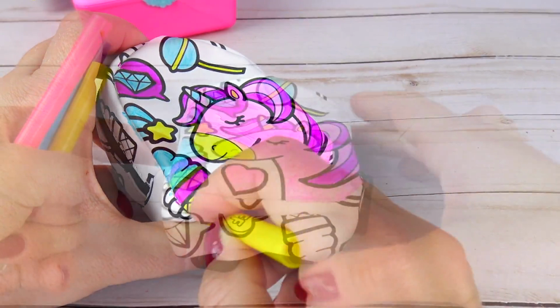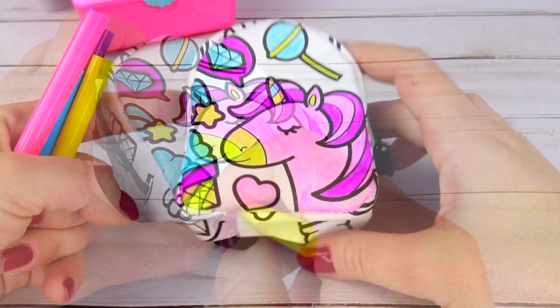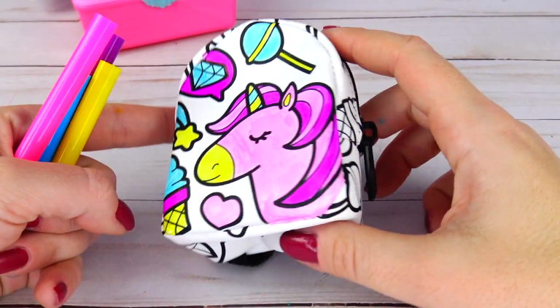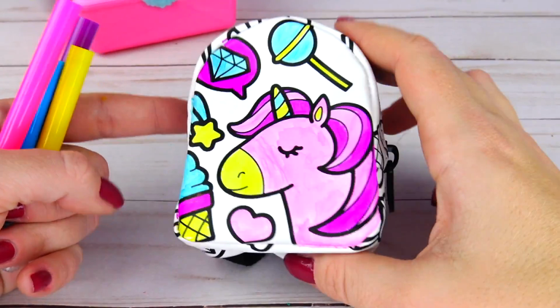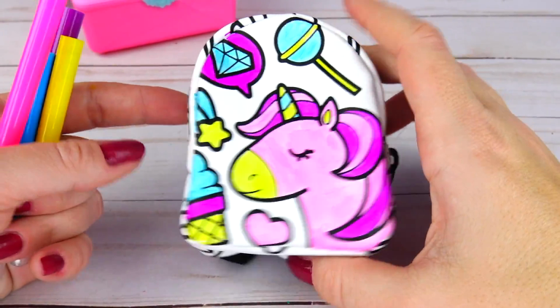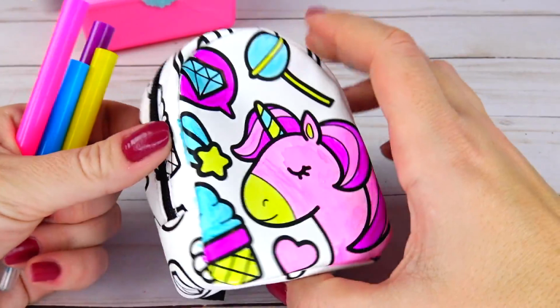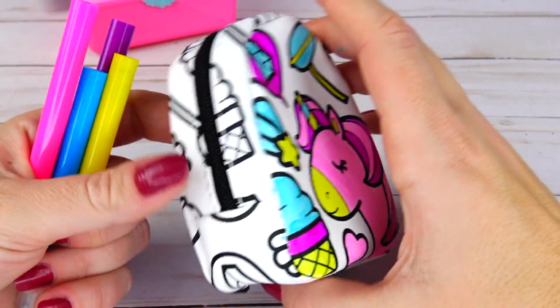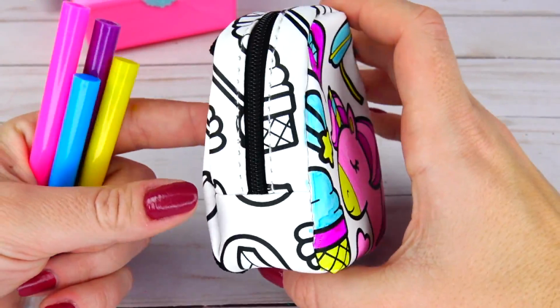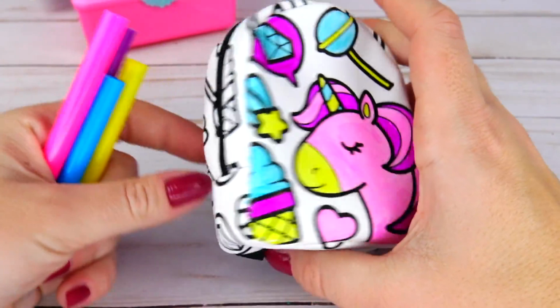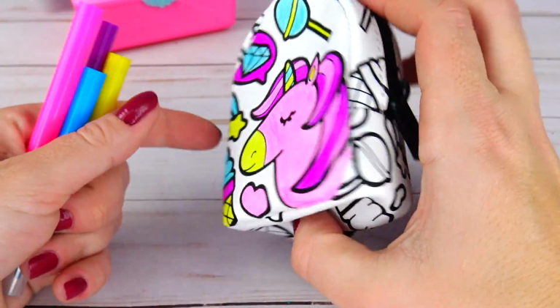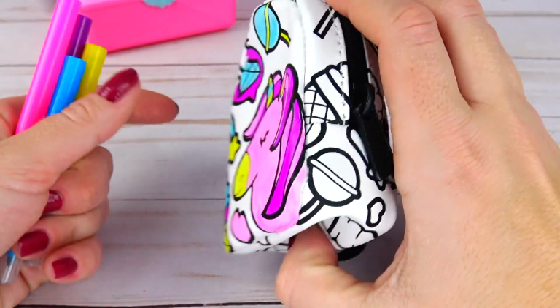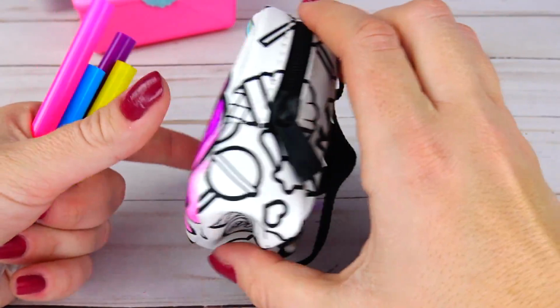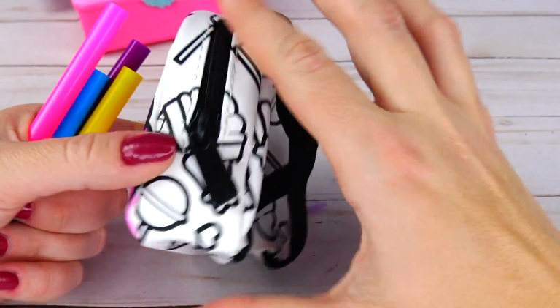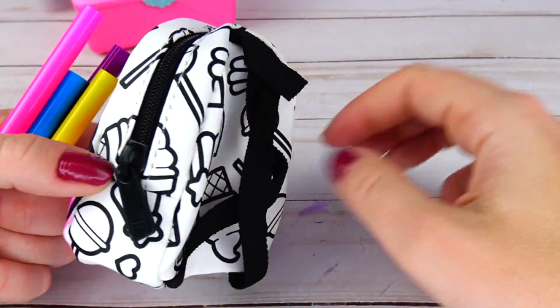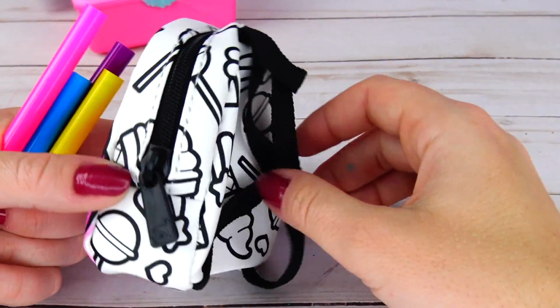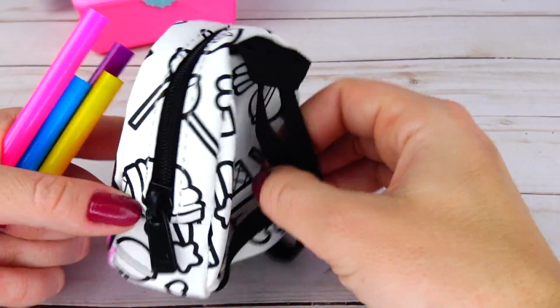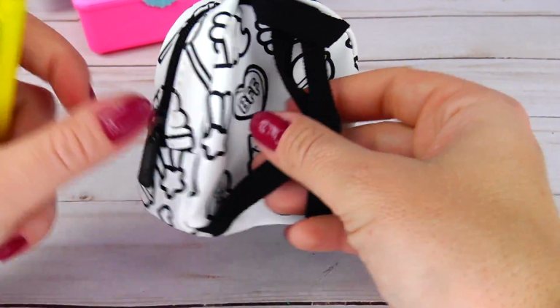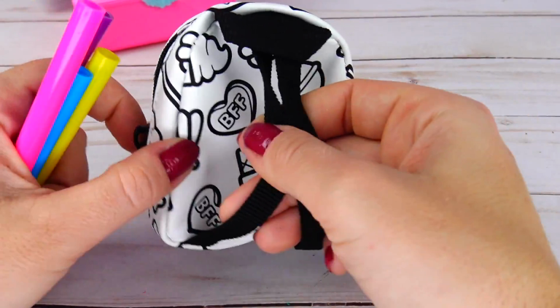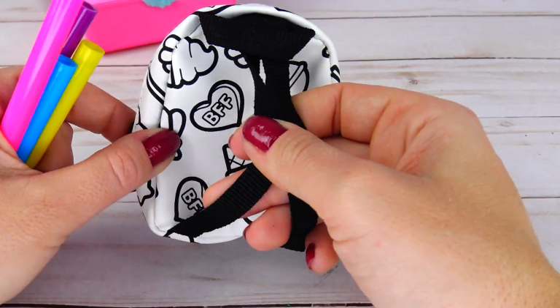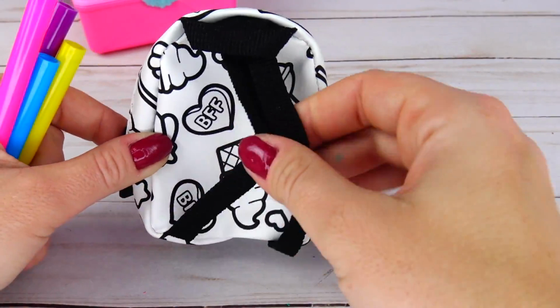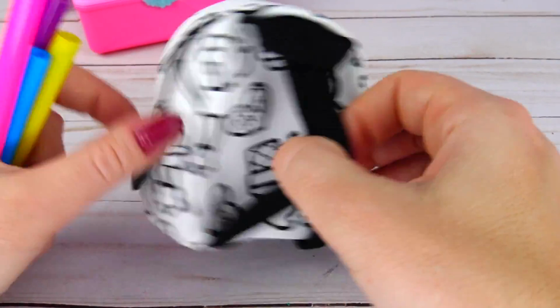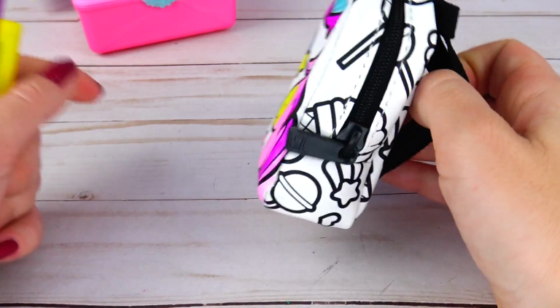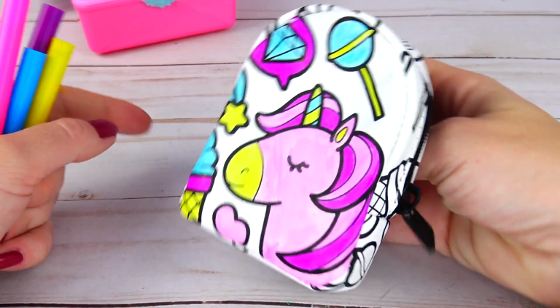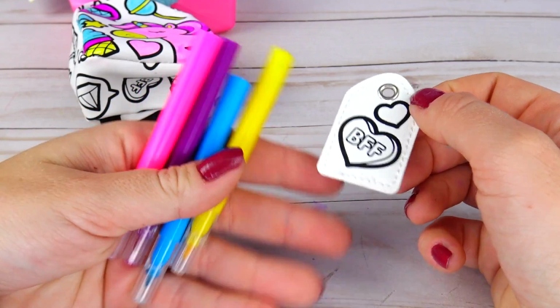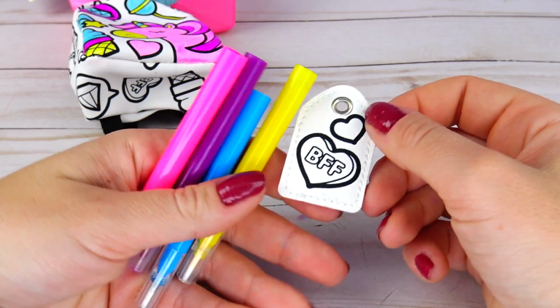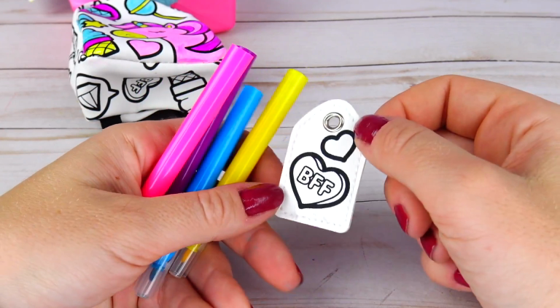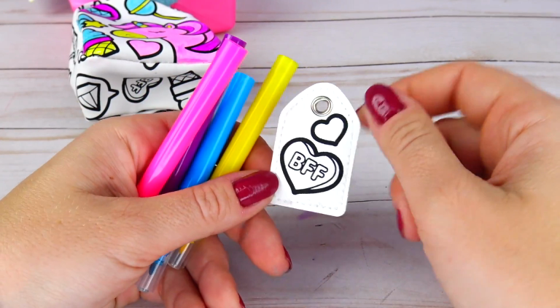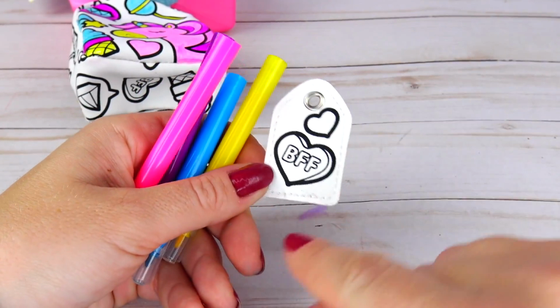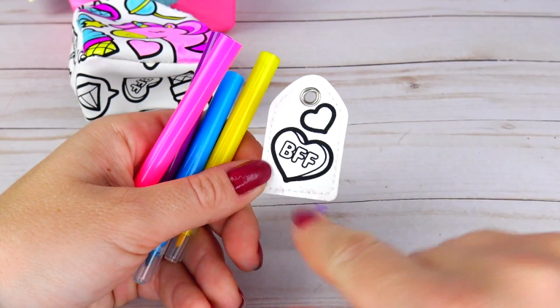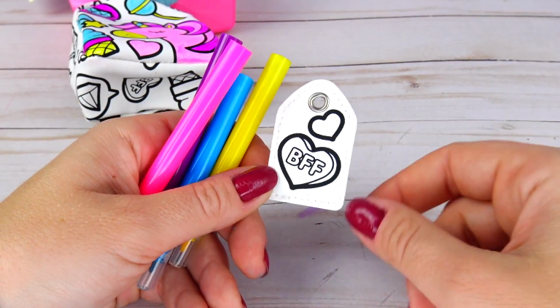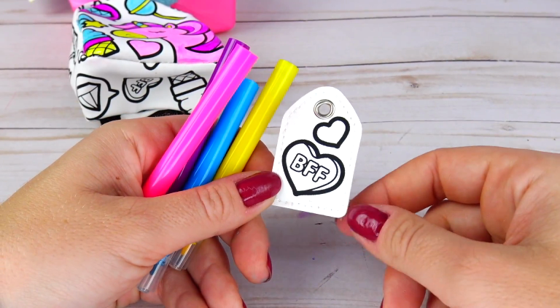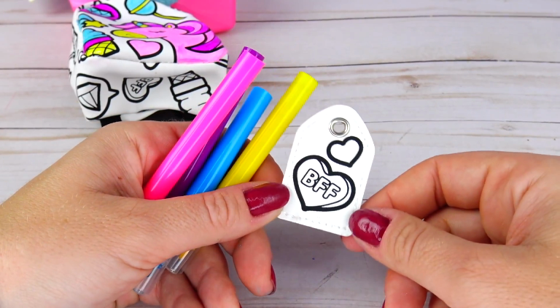All right, so I colored the front of the backpack. I am going to let it dry and perhaps color the back later. And while waiting, I'm going to color this BFF tag.